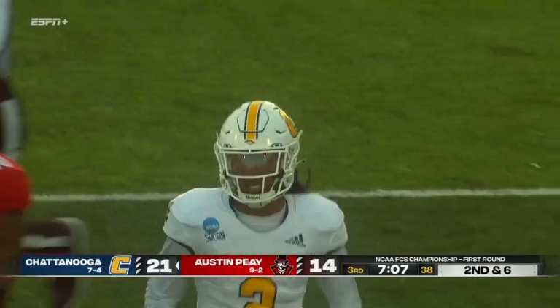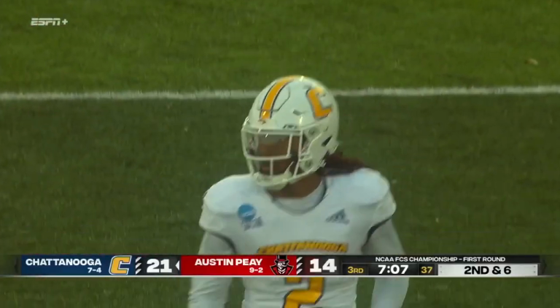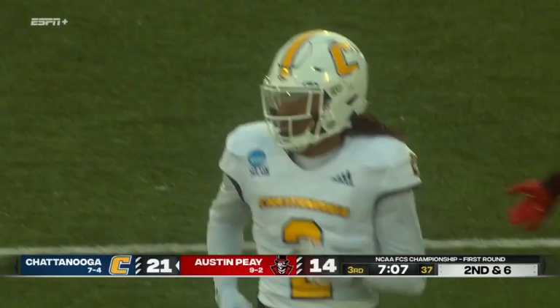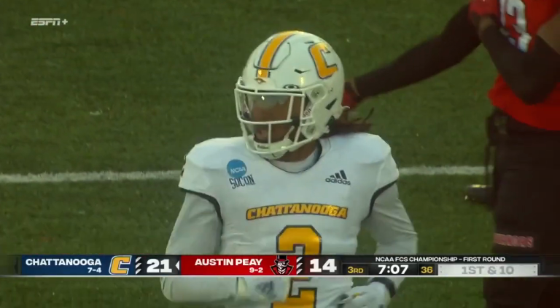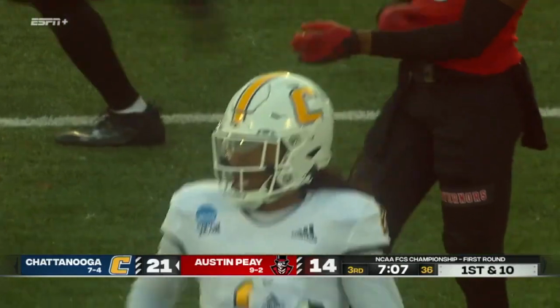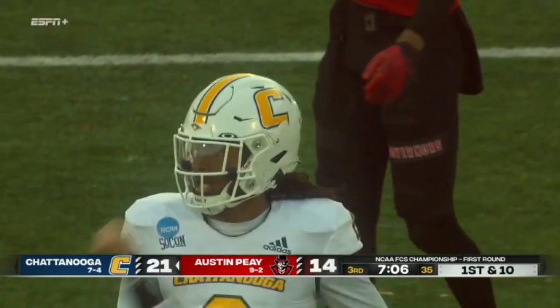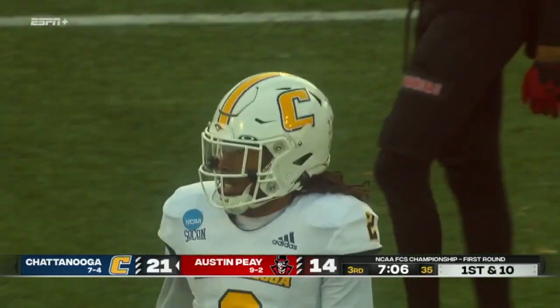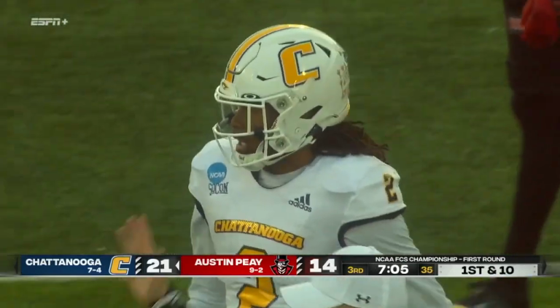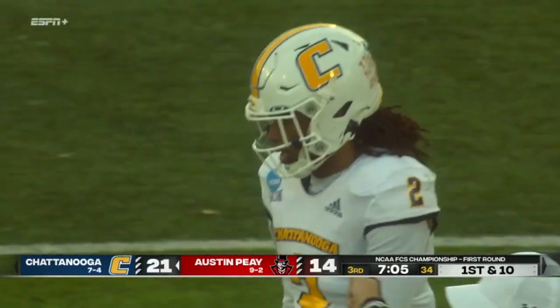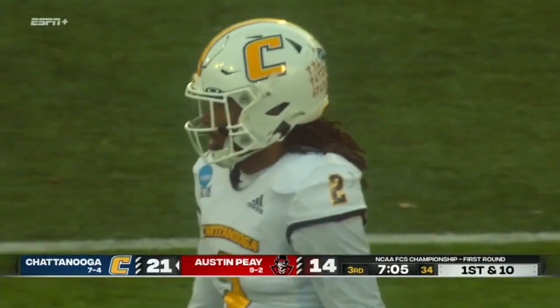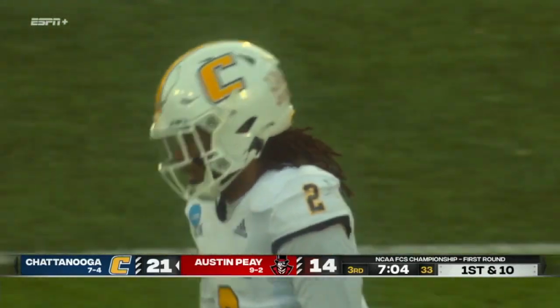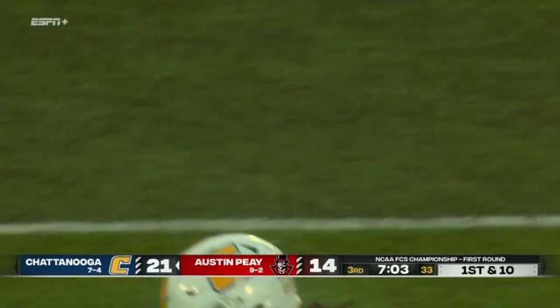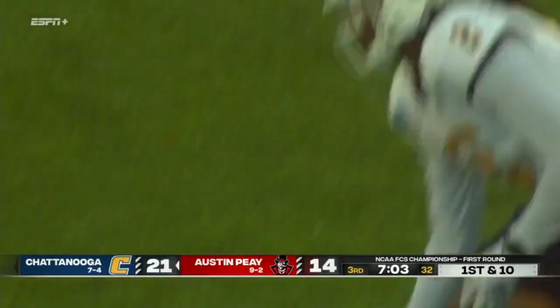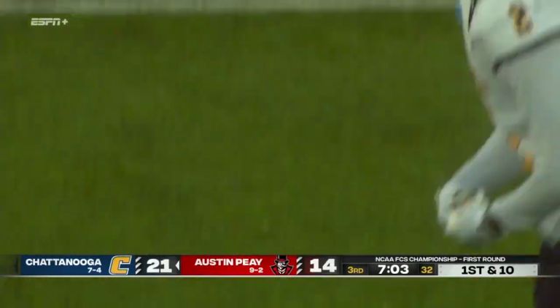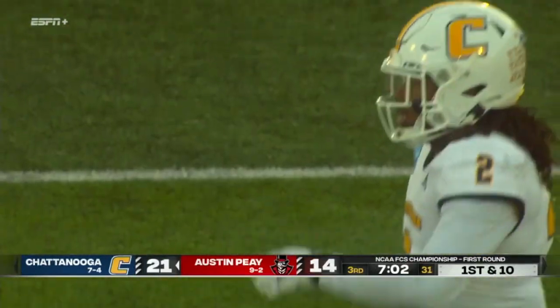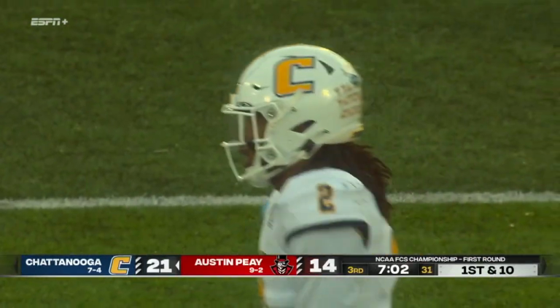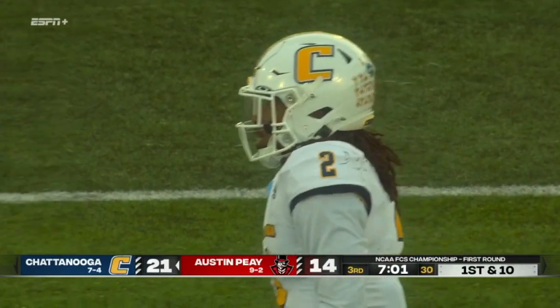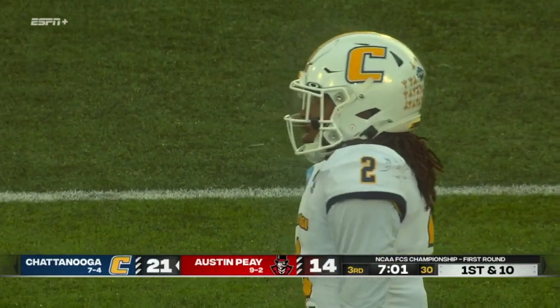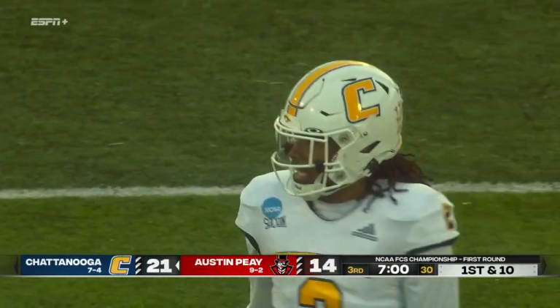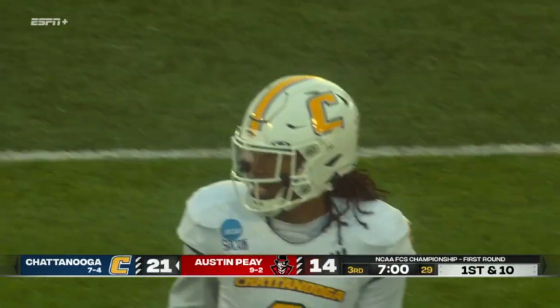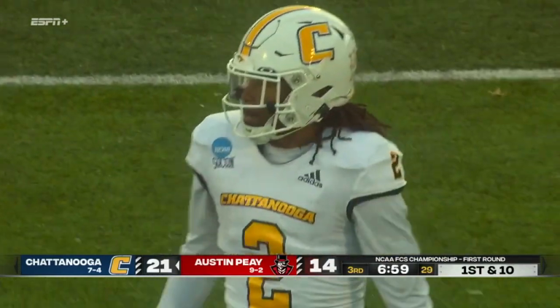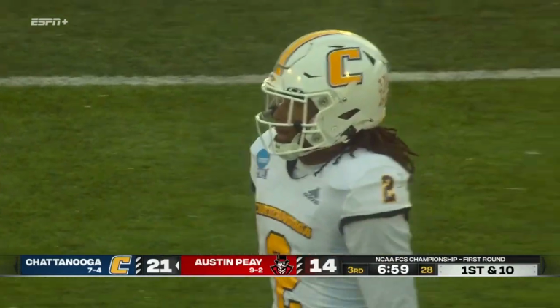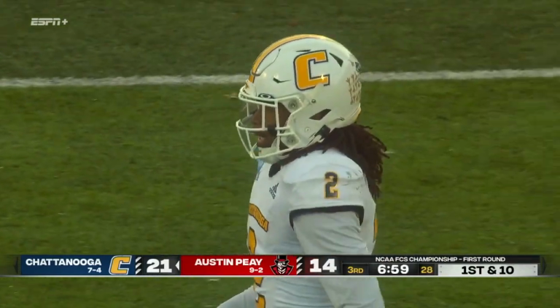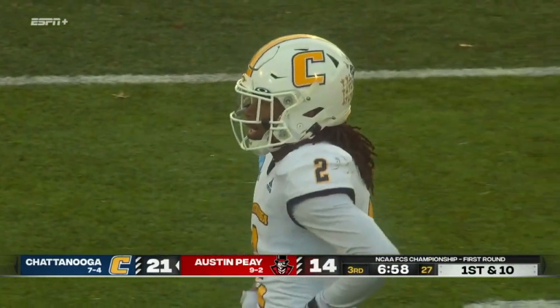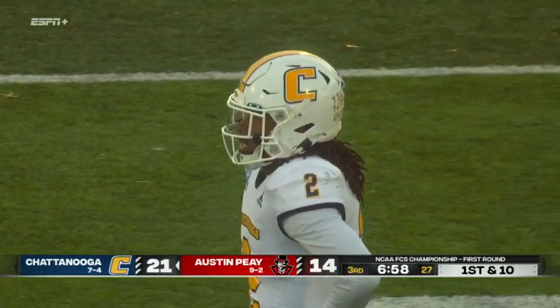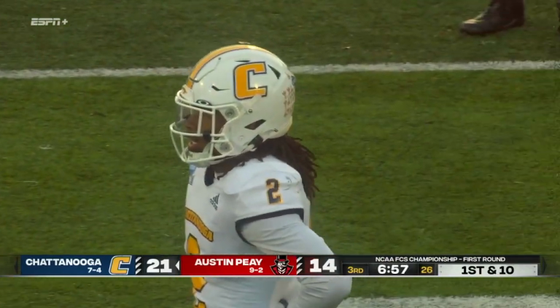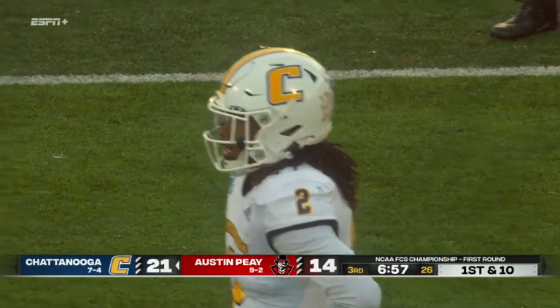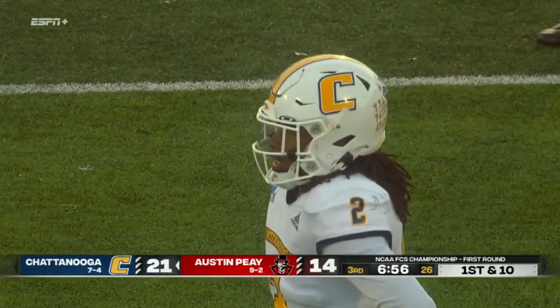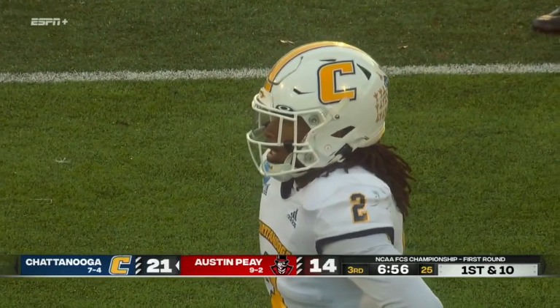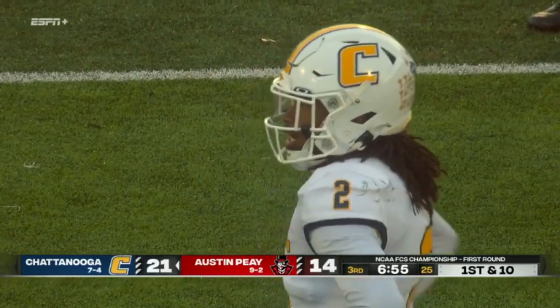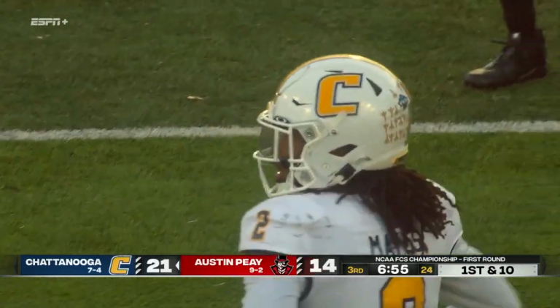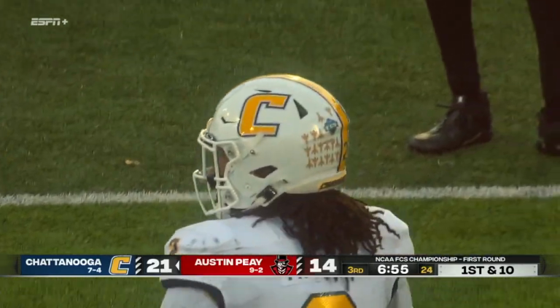That's what Chattanooga calls a free access RPO. Schomburg's reading that free safety — if he sees that he has some pushing on the outside, he's going to pull the ball out, he won't hand it off, and he'll just take that little quick hitch and let Mays do what he does best, and that's run after the catch.